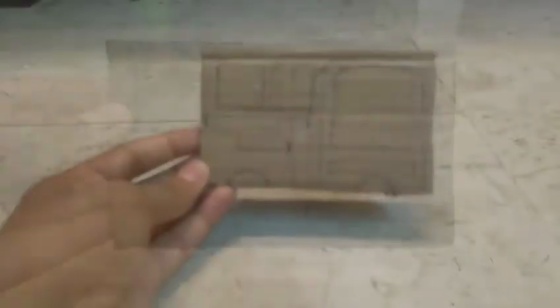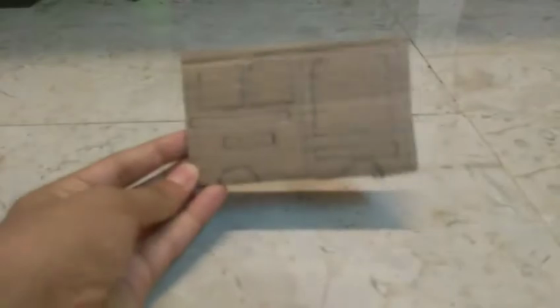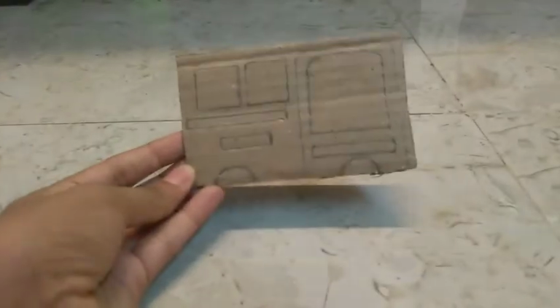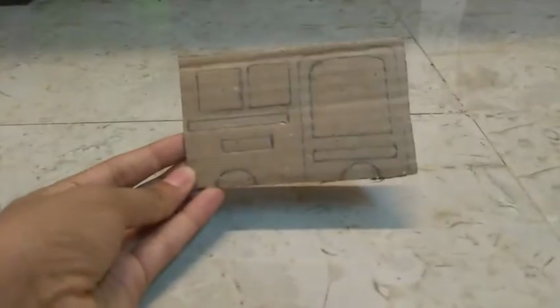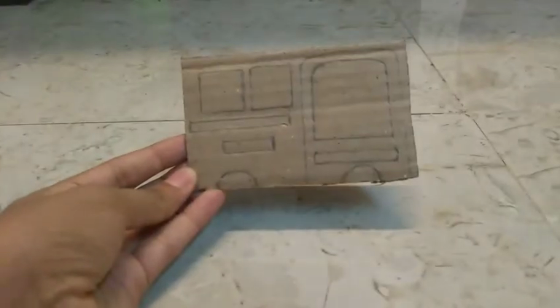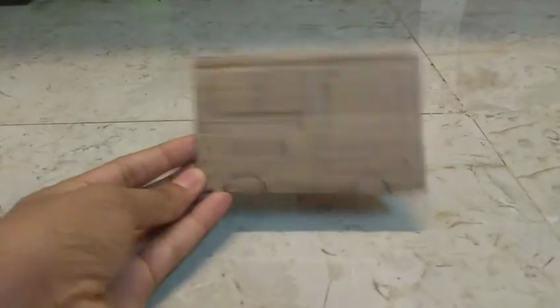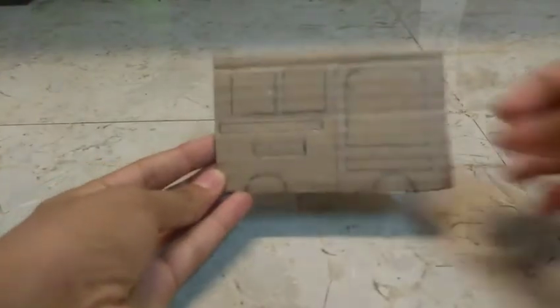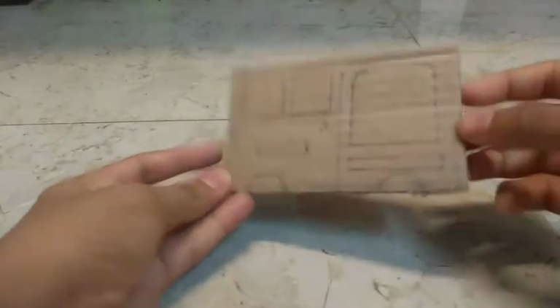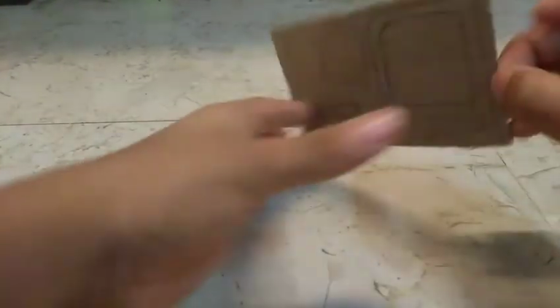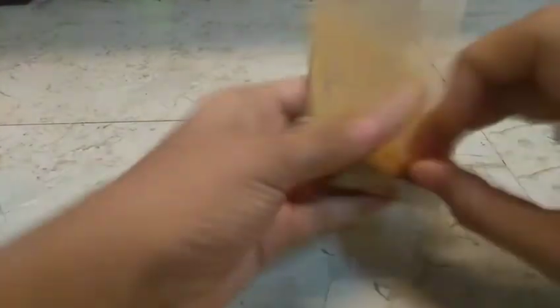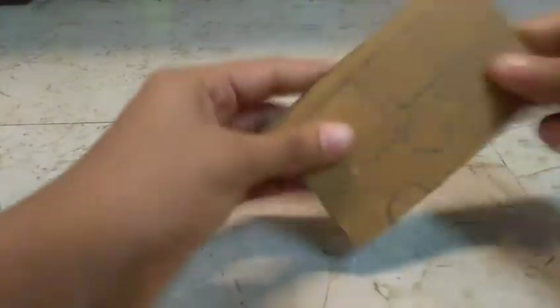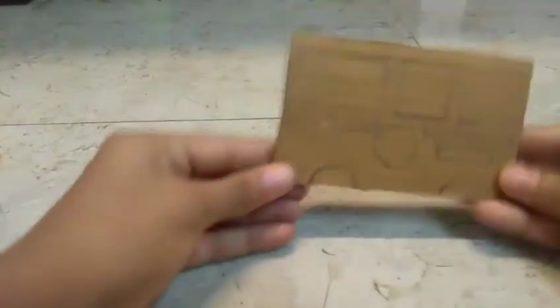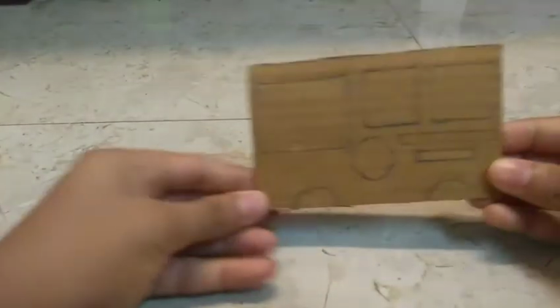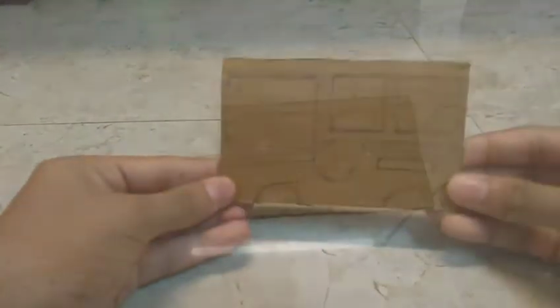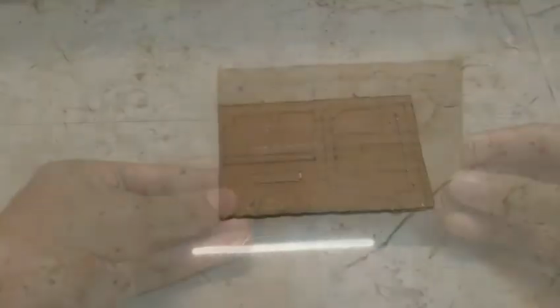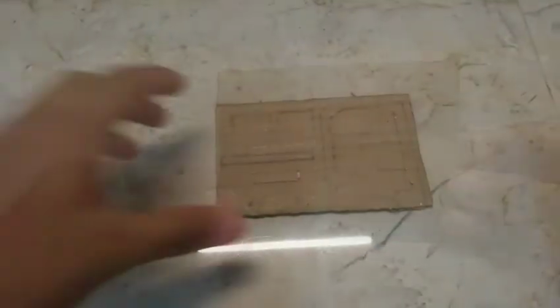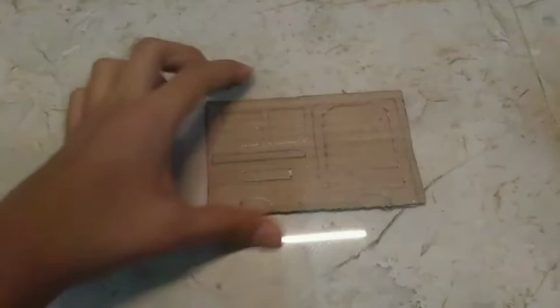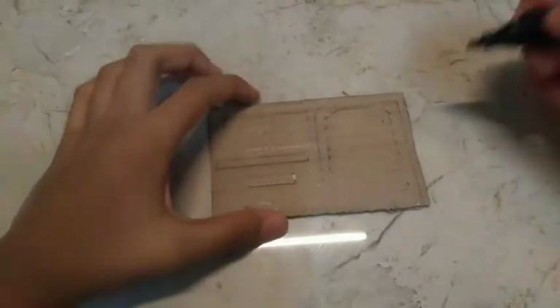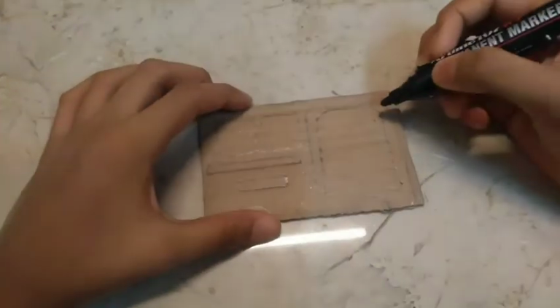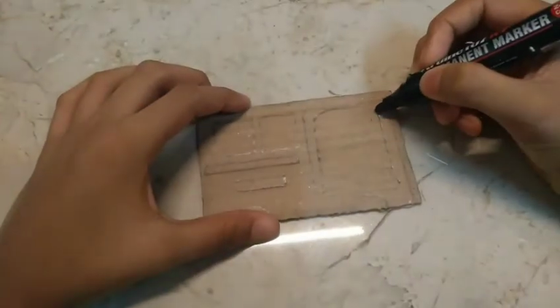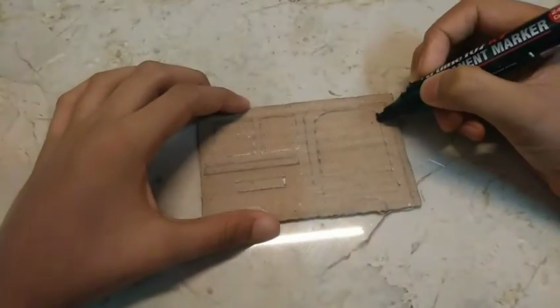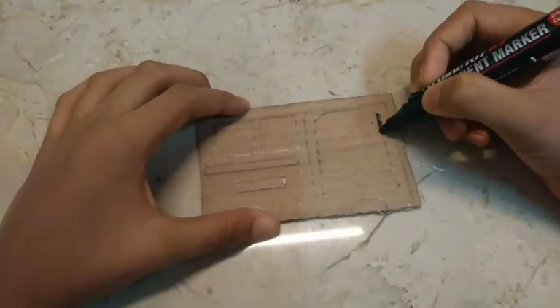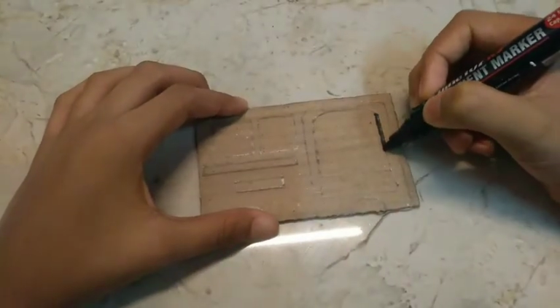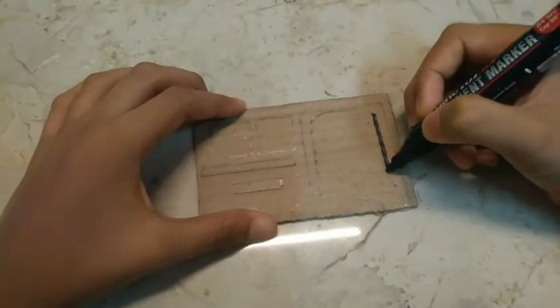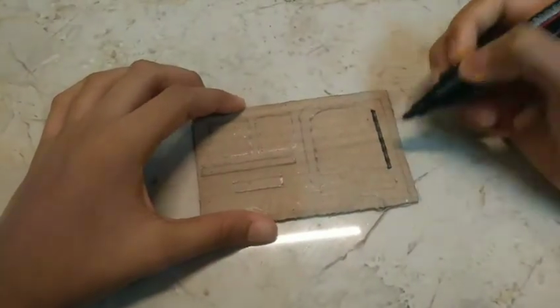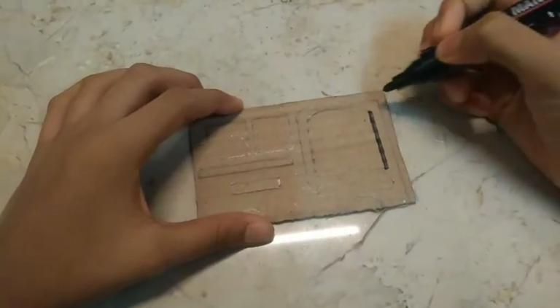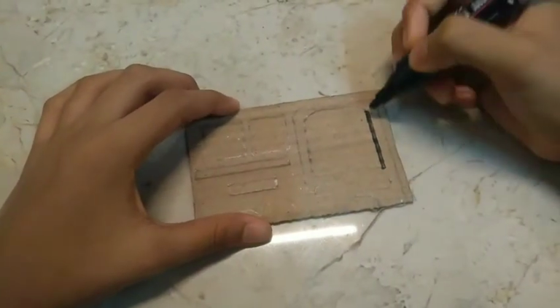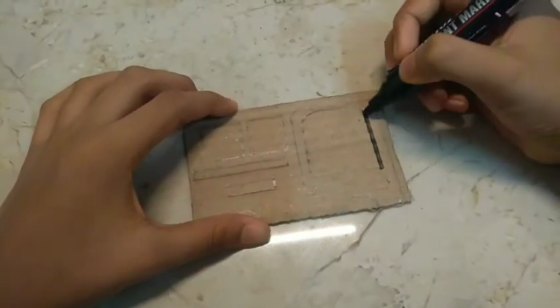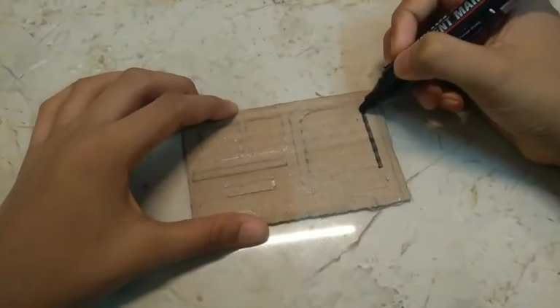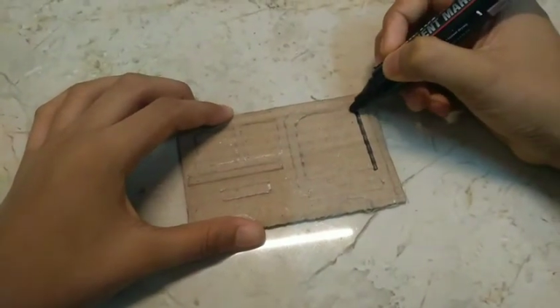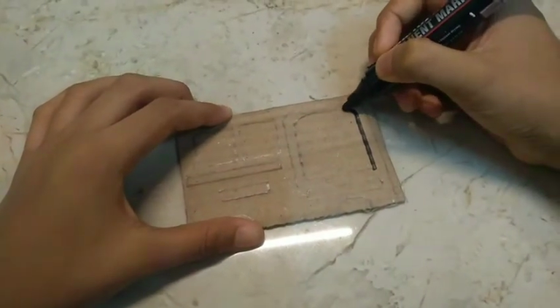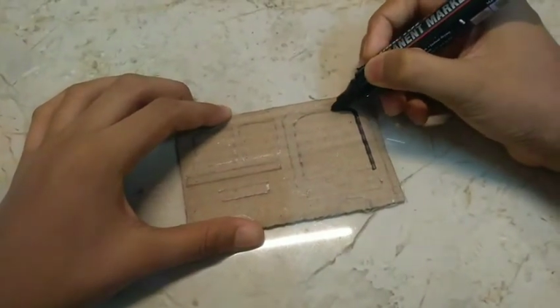Done with the window — both sides of the bus are done. Now I'm going to give it an outline.